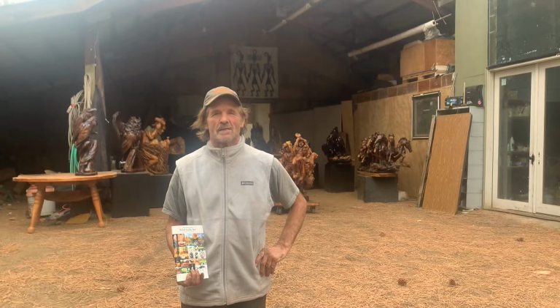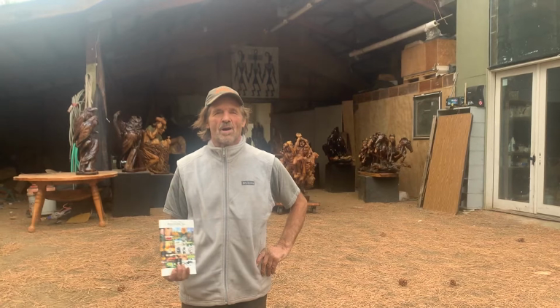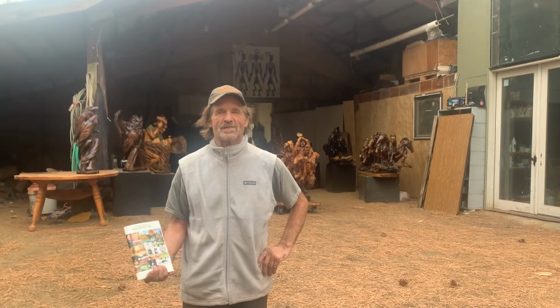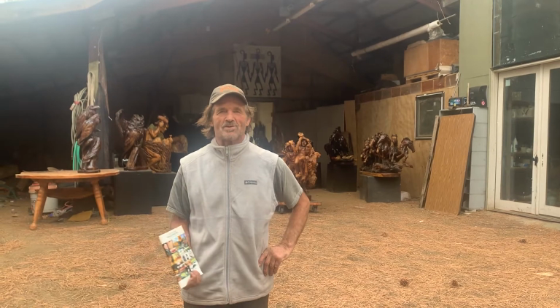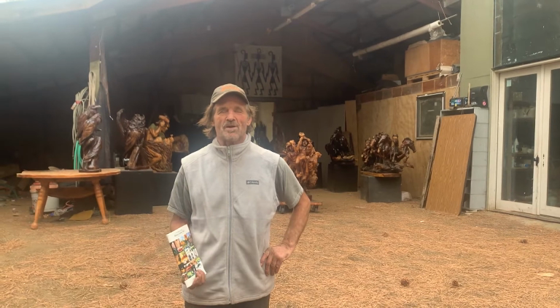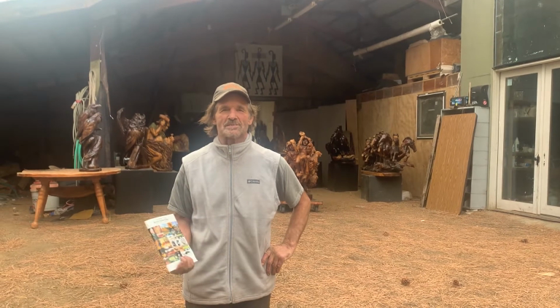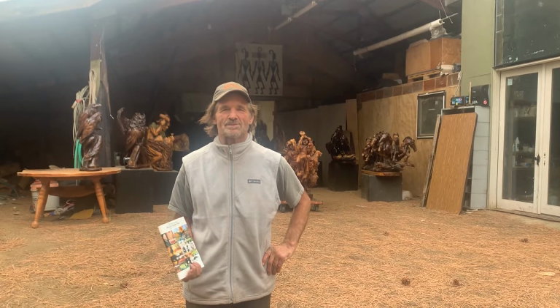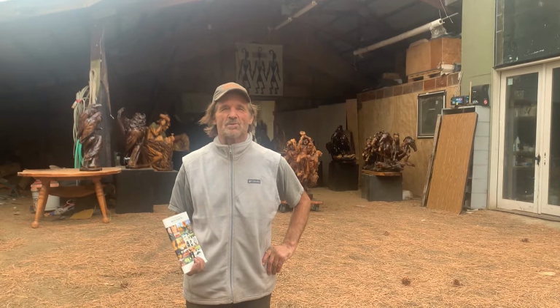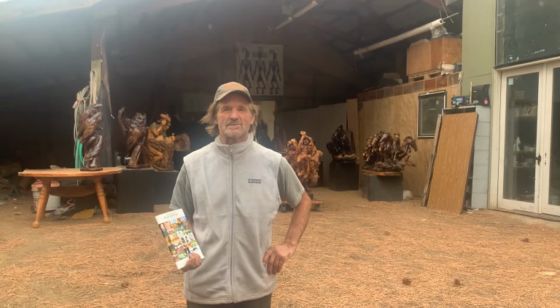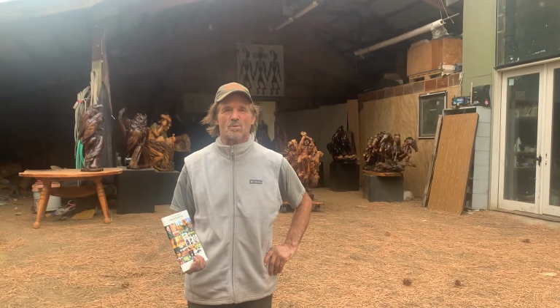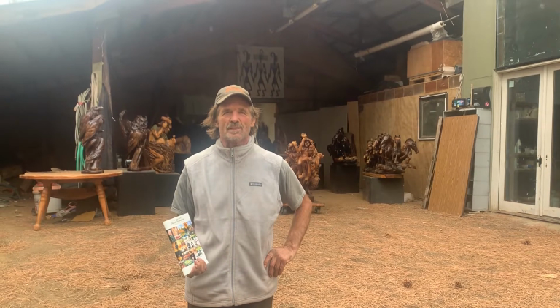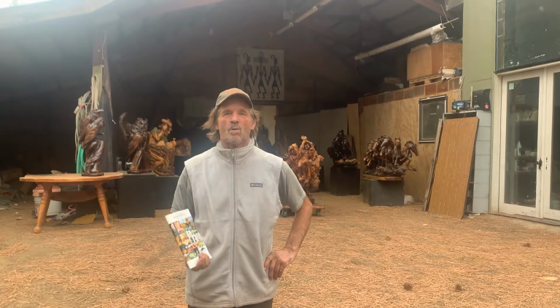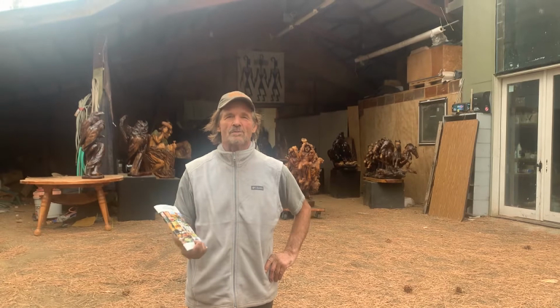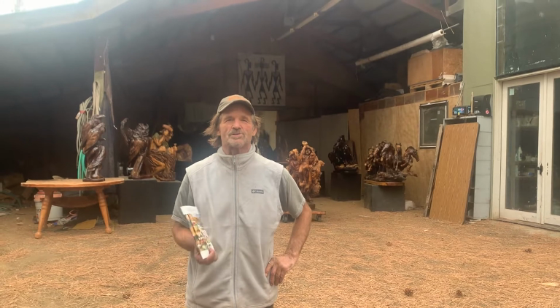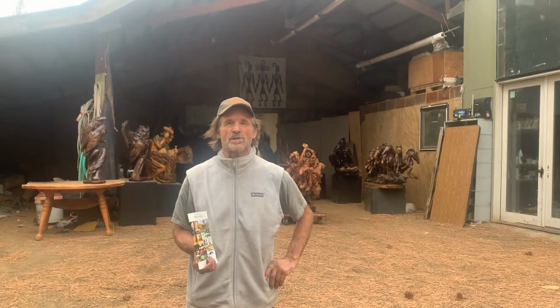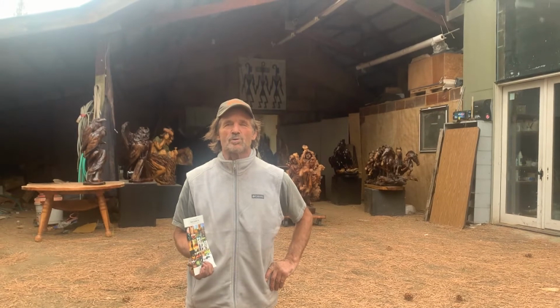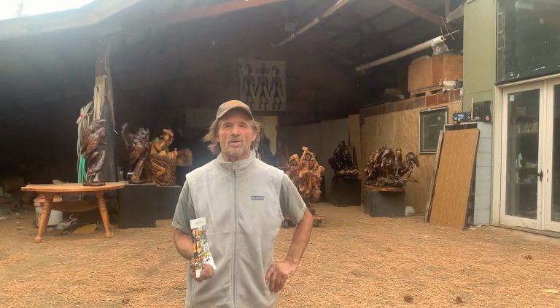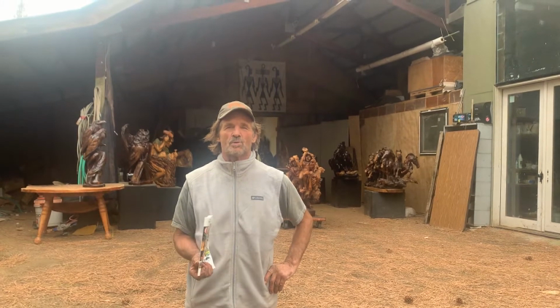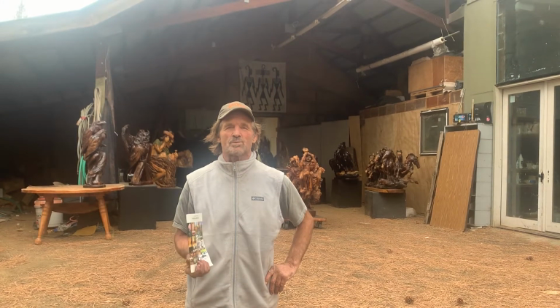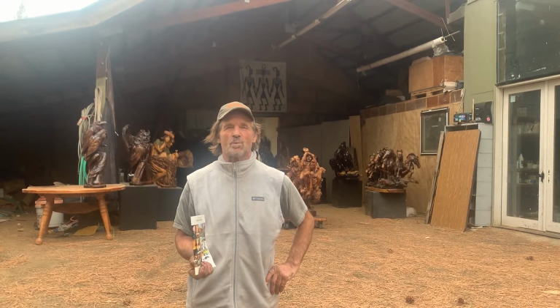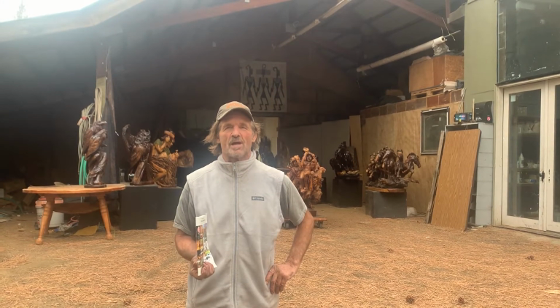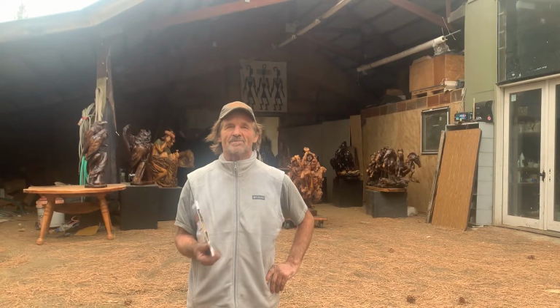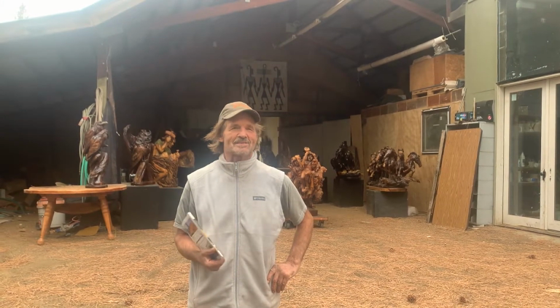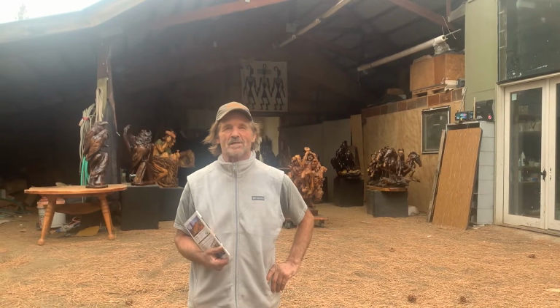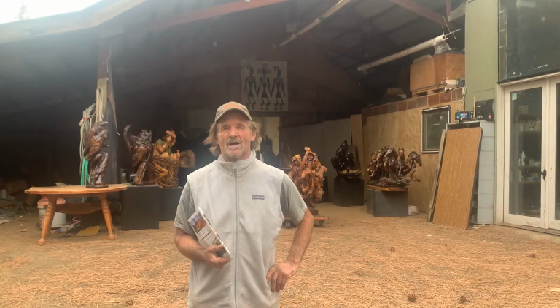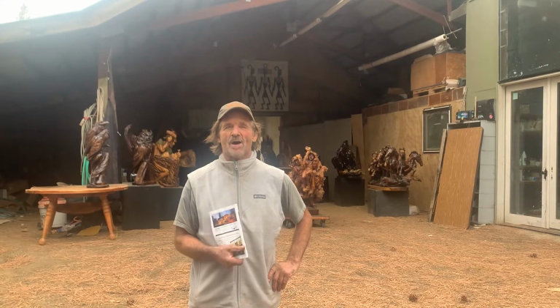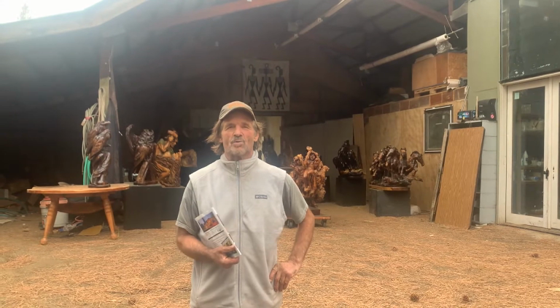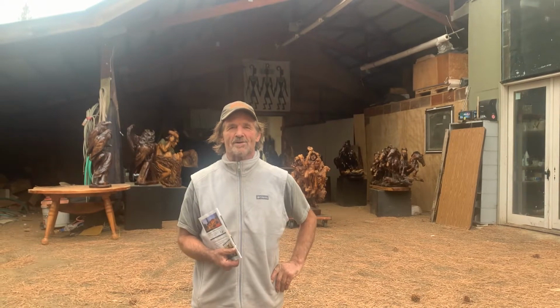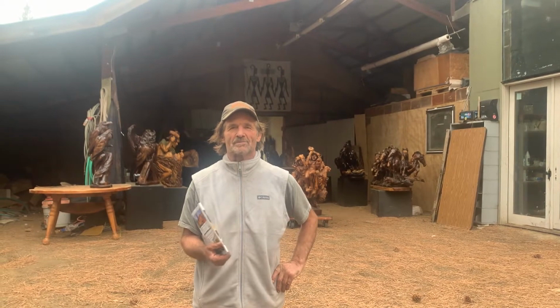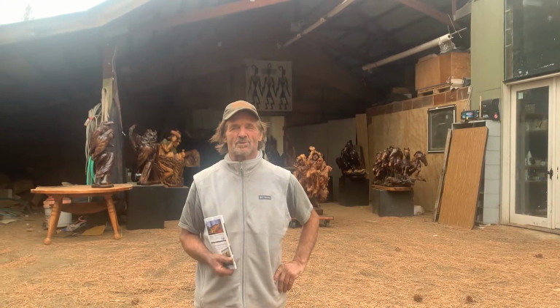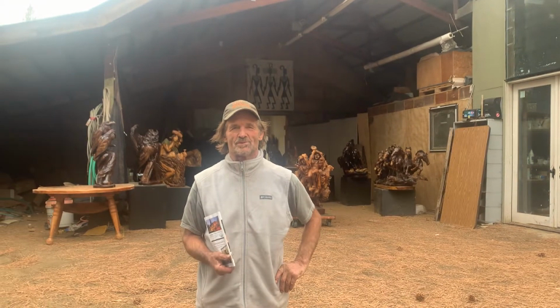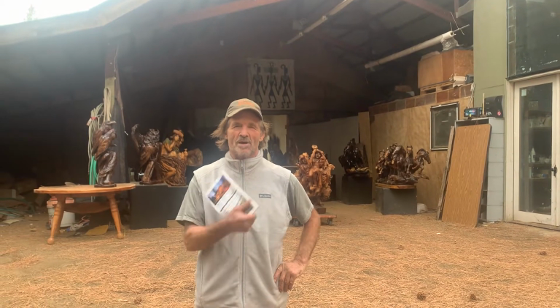Hello, I'm Jay Chester Armstrong. This is my studio in Sisters, Oregon. Welcome to the Studio Tour 2021. I've collected a great body of work here. I'd love to show it to you. Come on in.